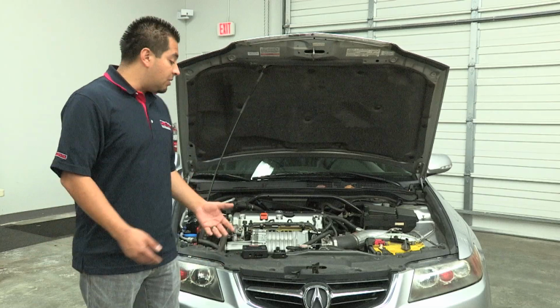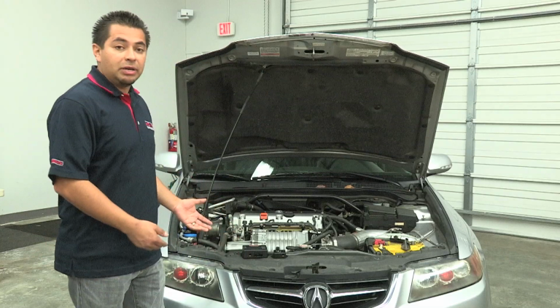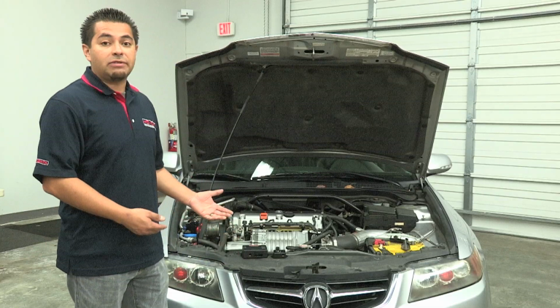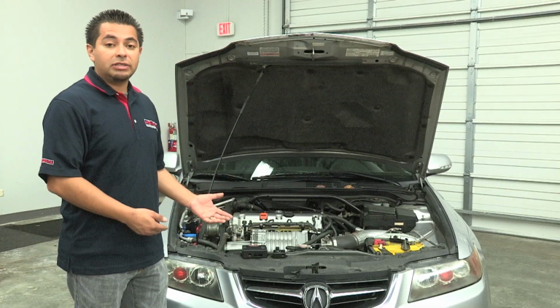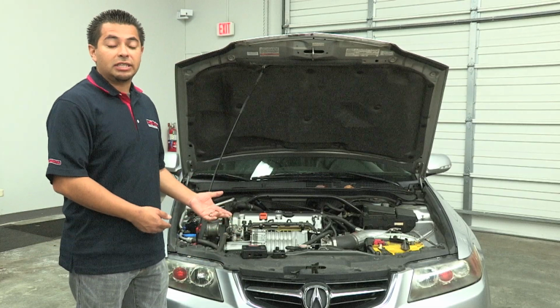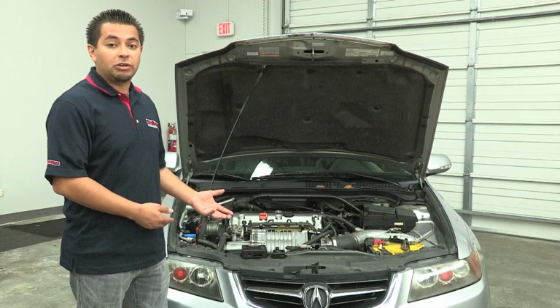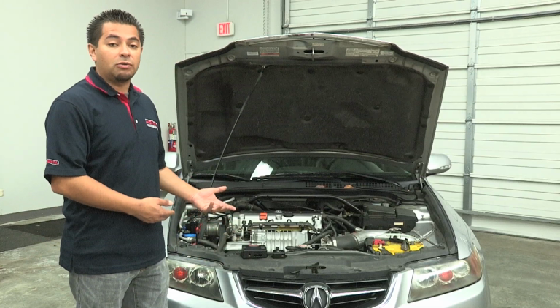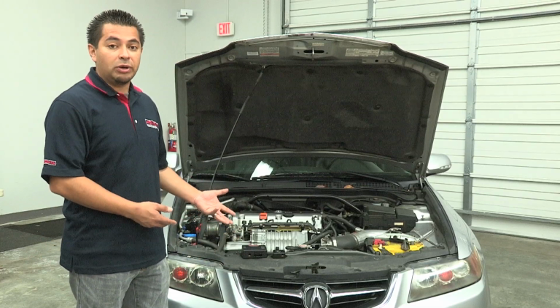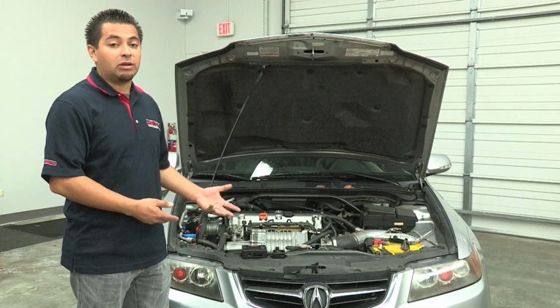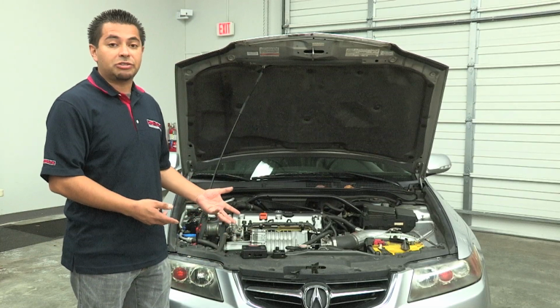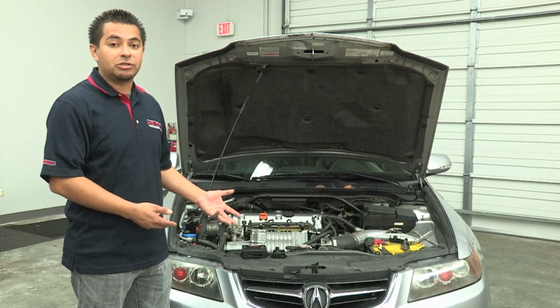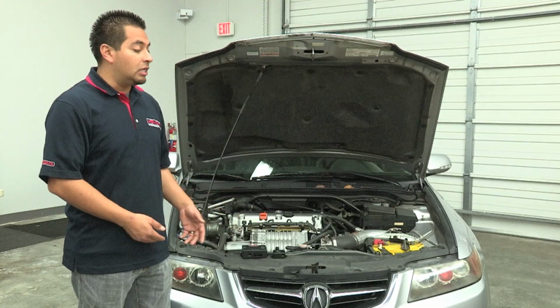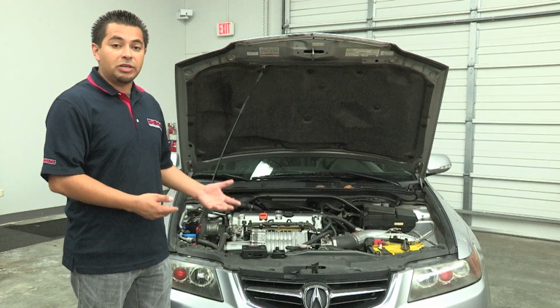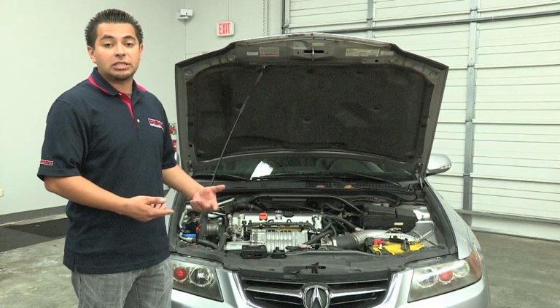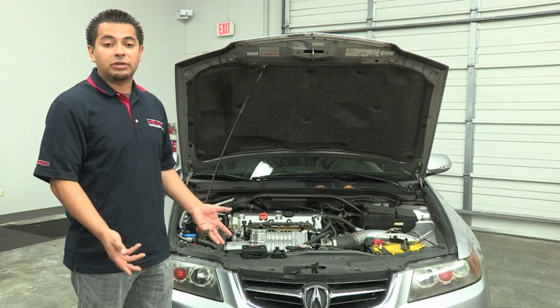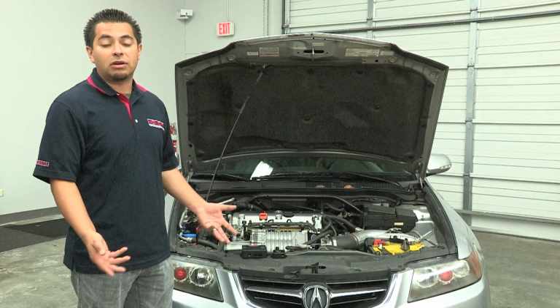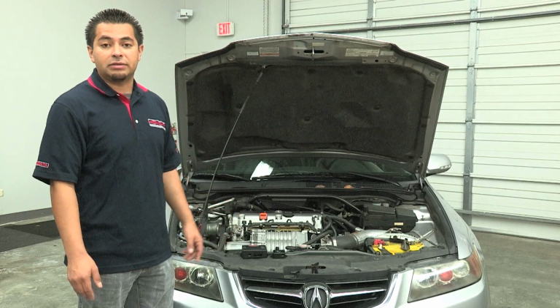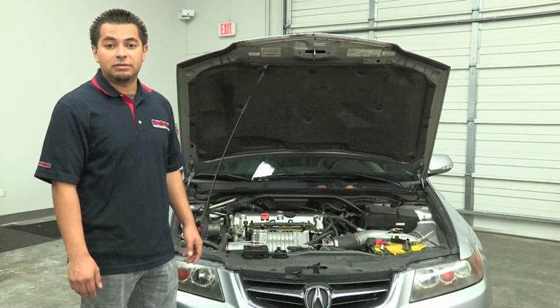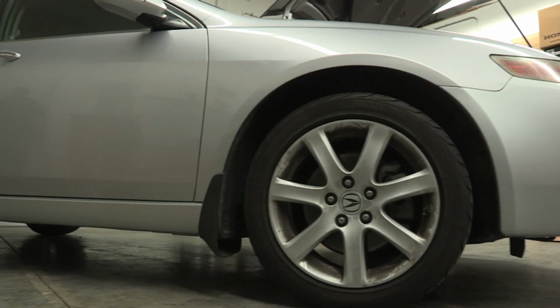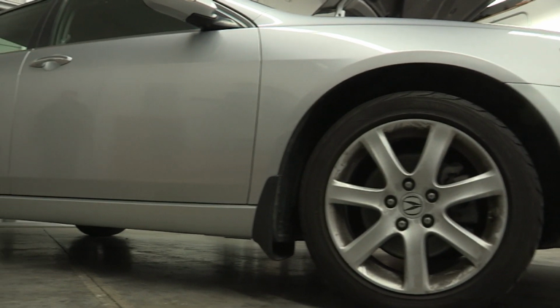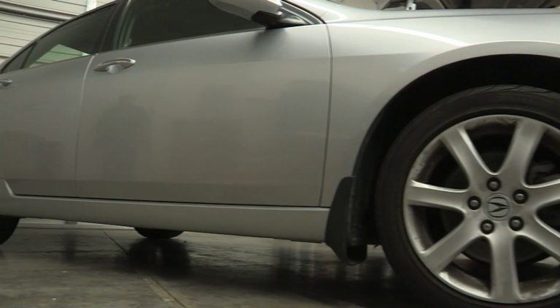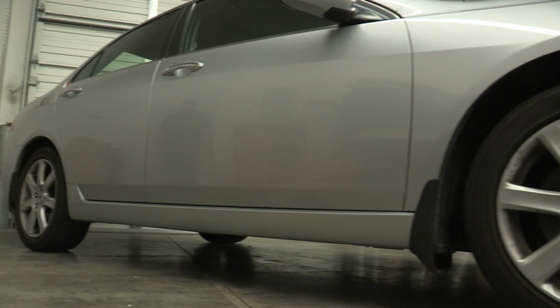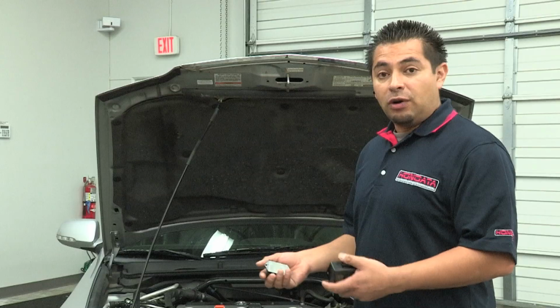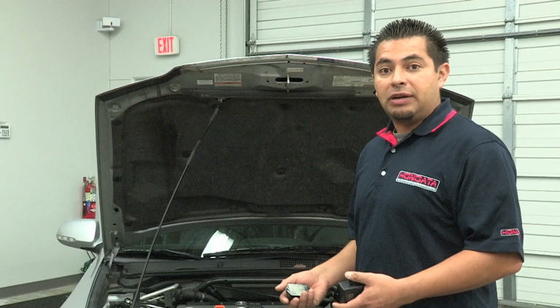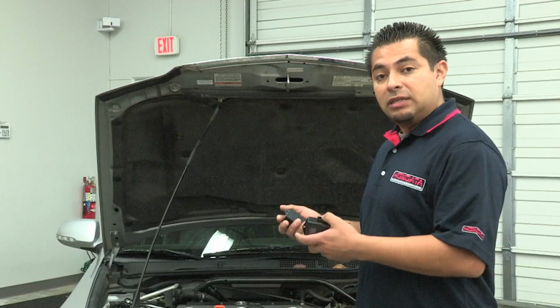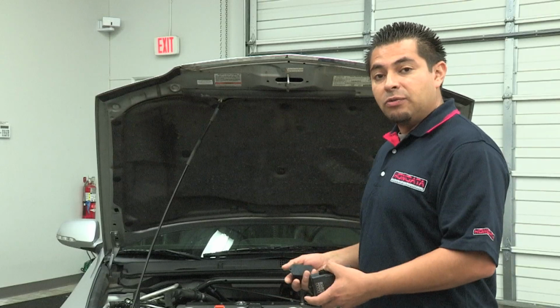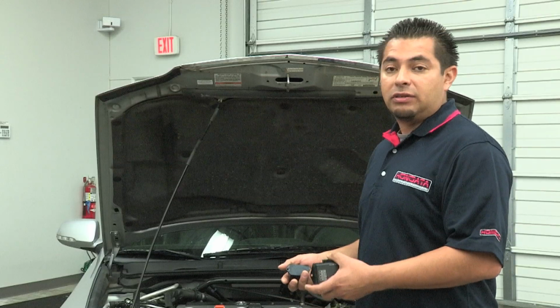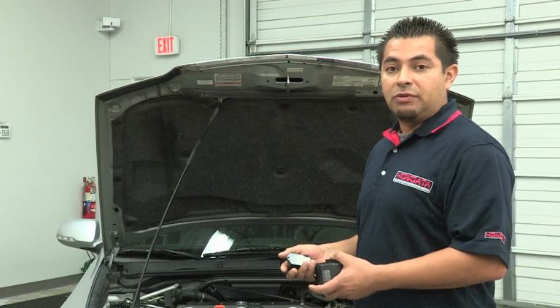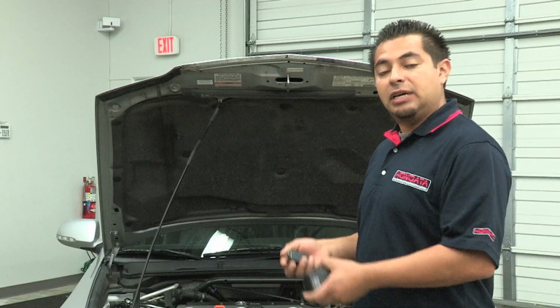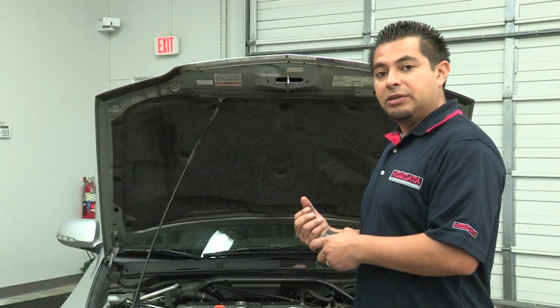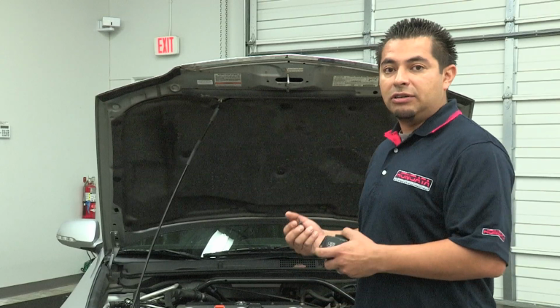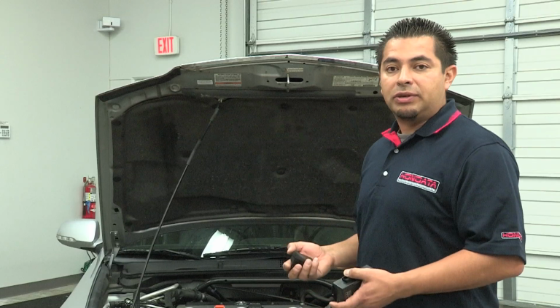Behind me, we have an Acura TSX supercharged already equipped with a Hondetta traction control that we'll be using as a reference throughout our video. The TSX being a front-wheel drive, the front wheels are the driven wheels and the rears are the undriven wheels.